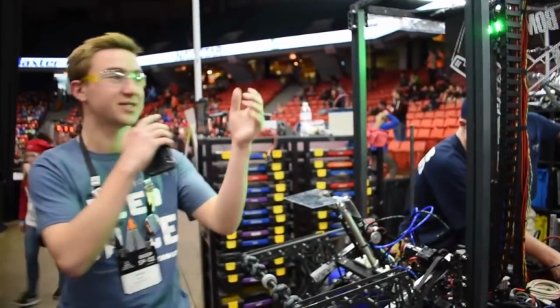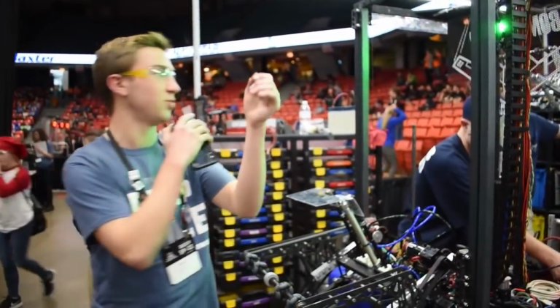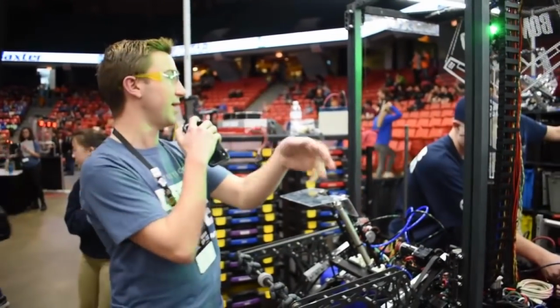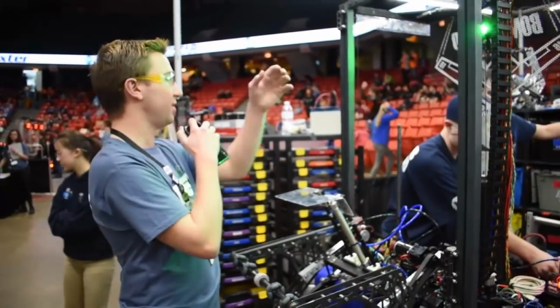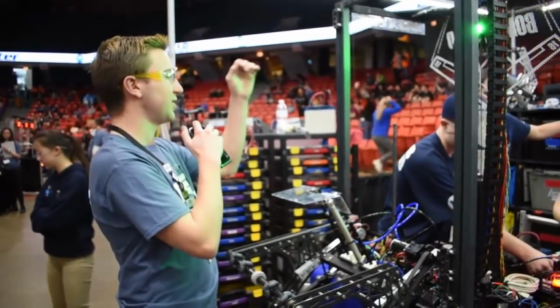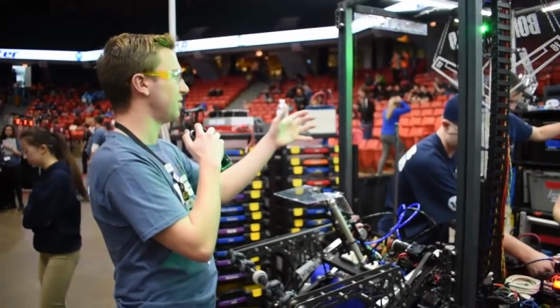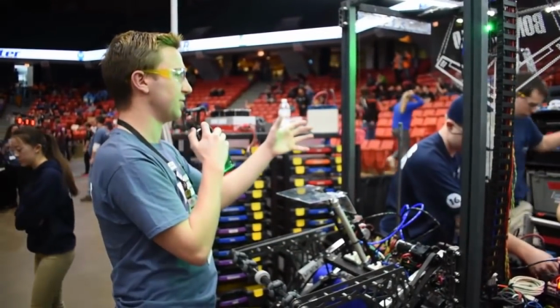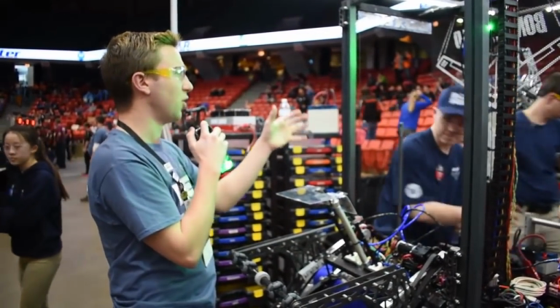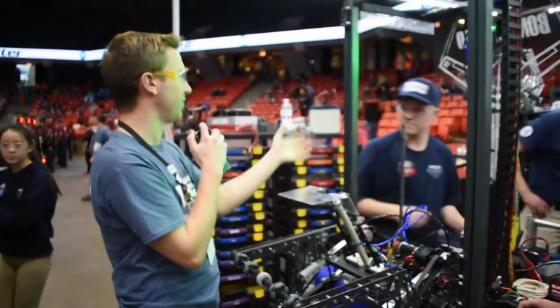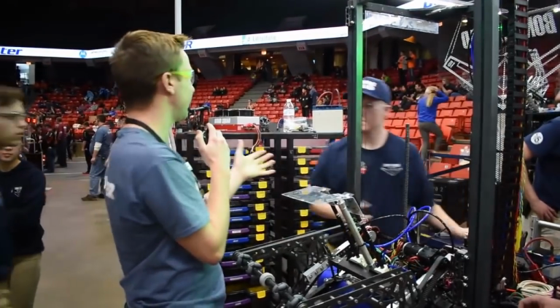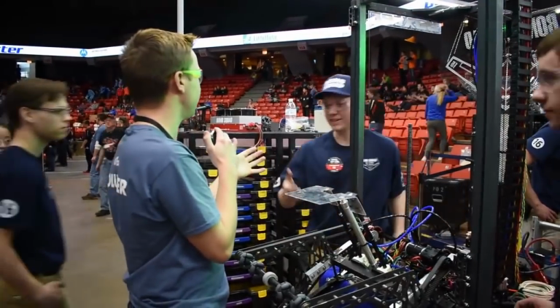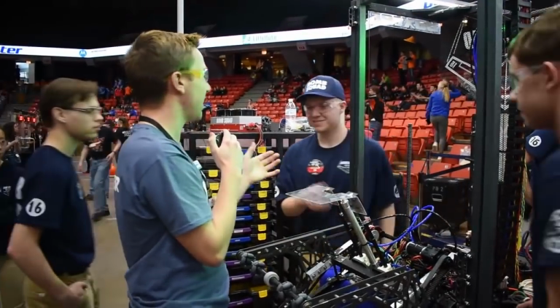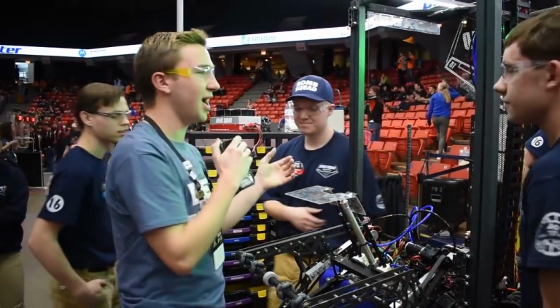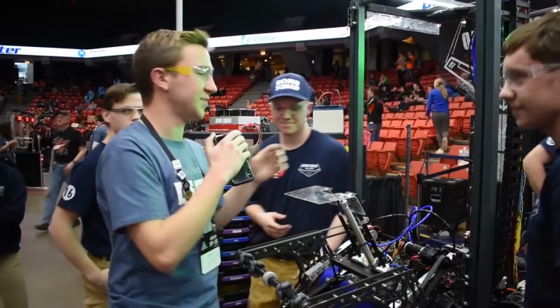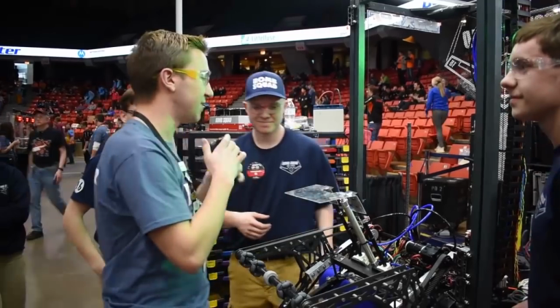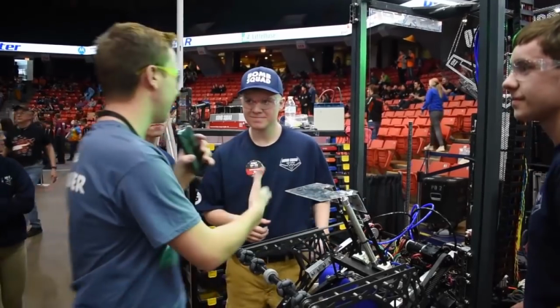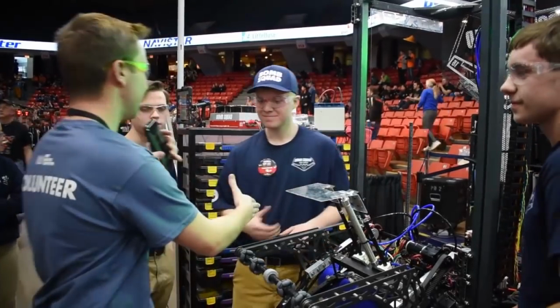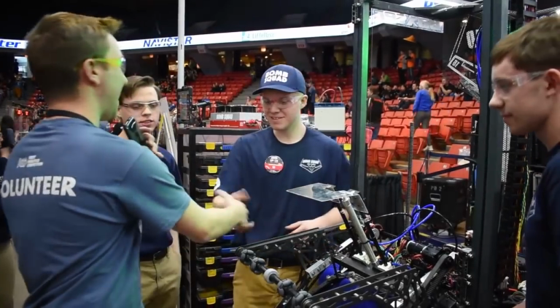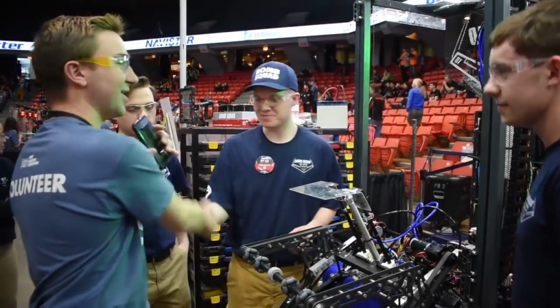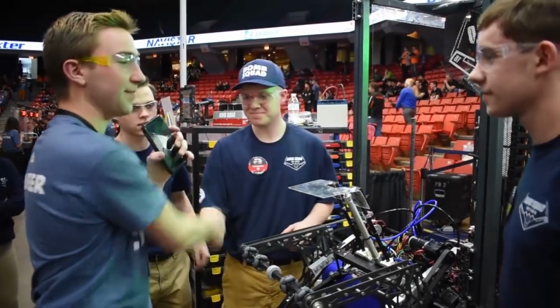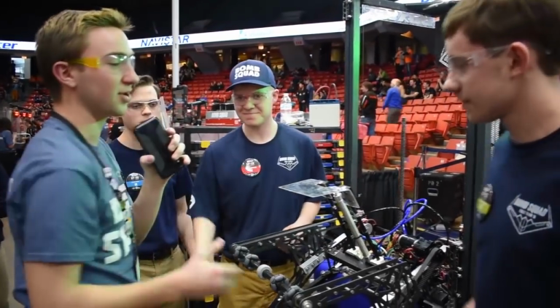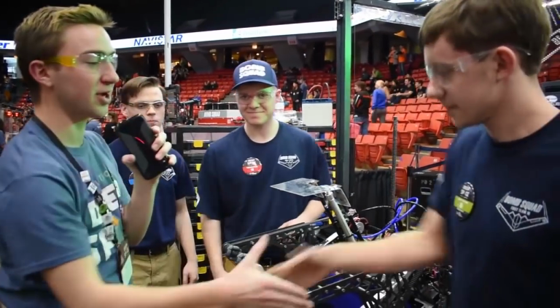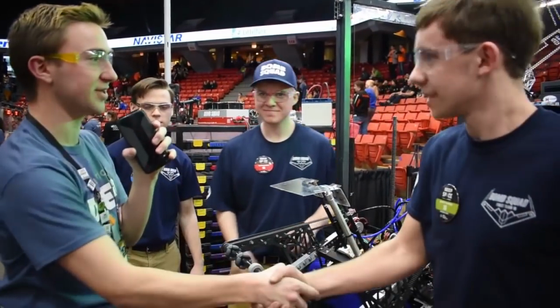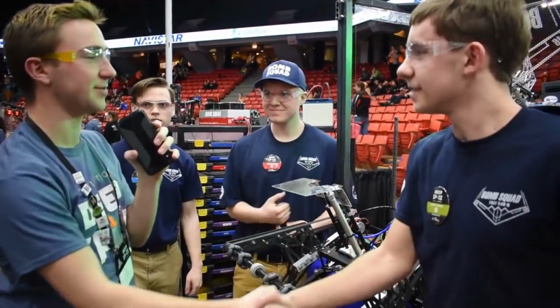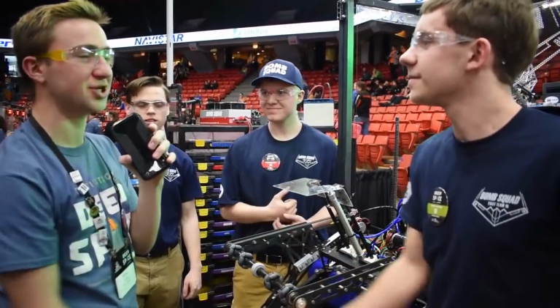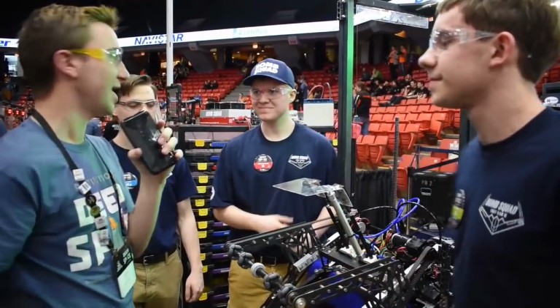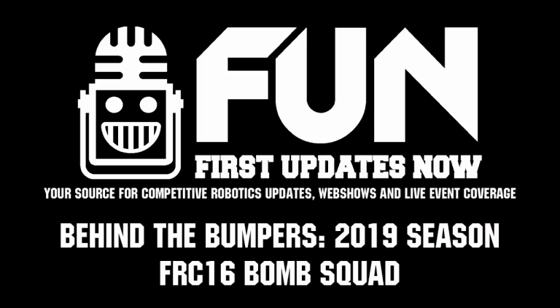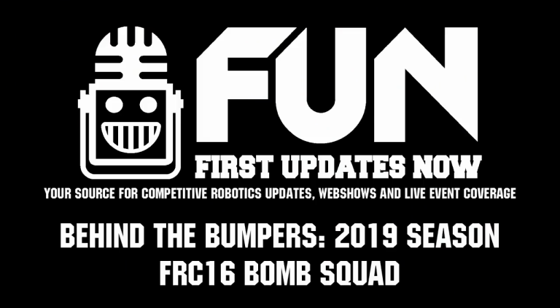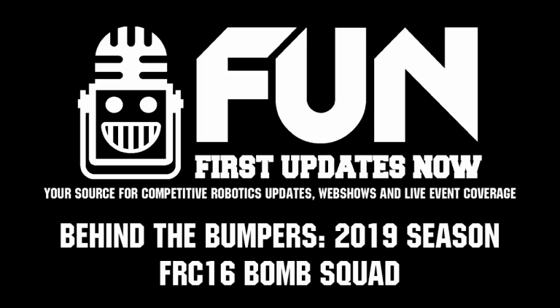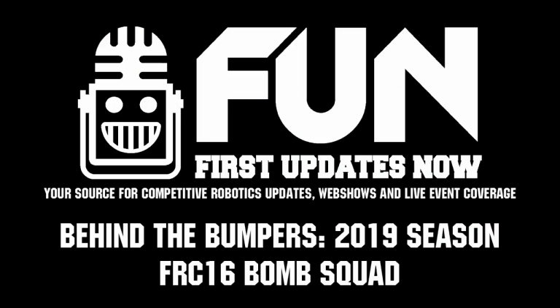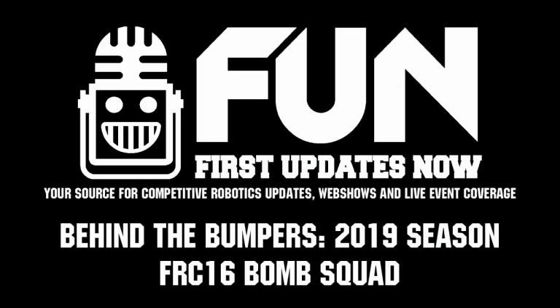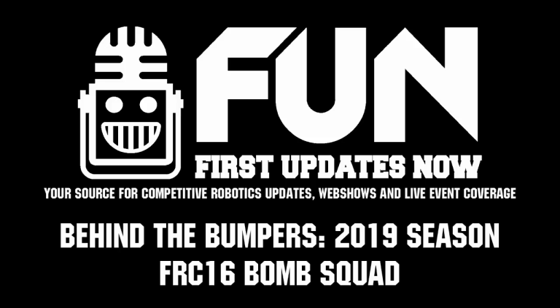Big thanks to Nathan, Noah, and Brandon. Thank you guys and good luck over this competition — we wish you the best.